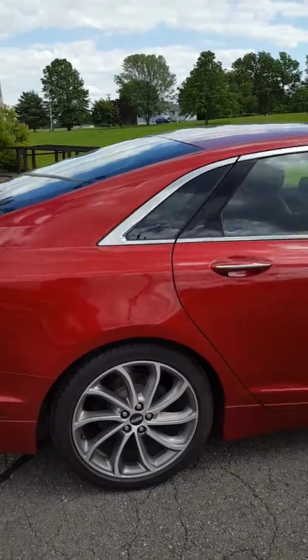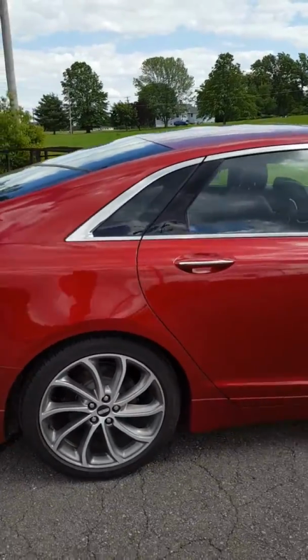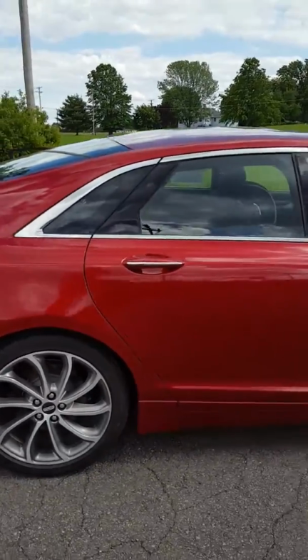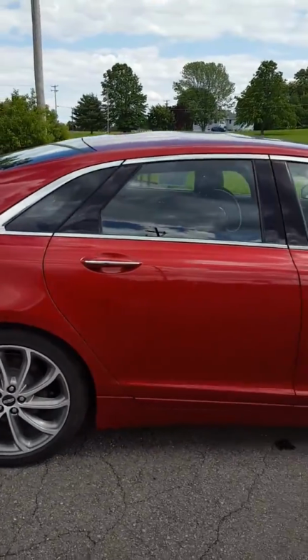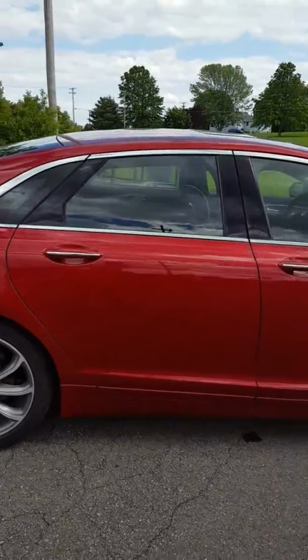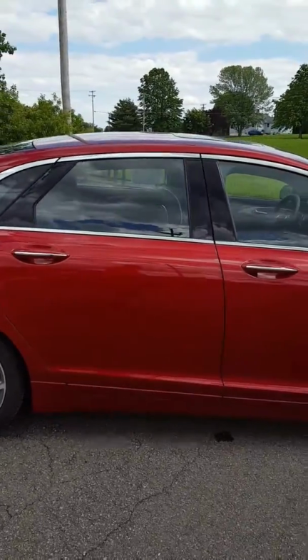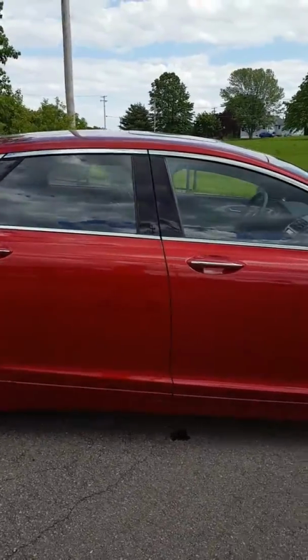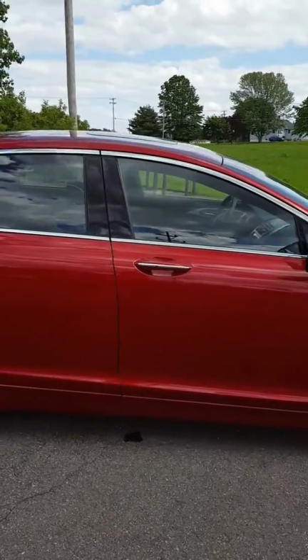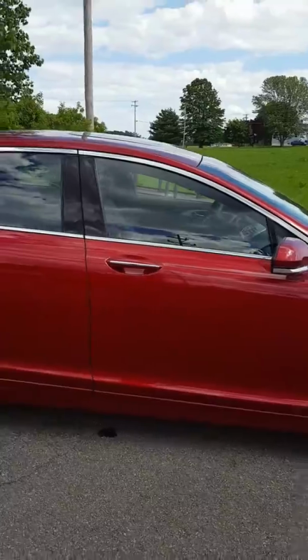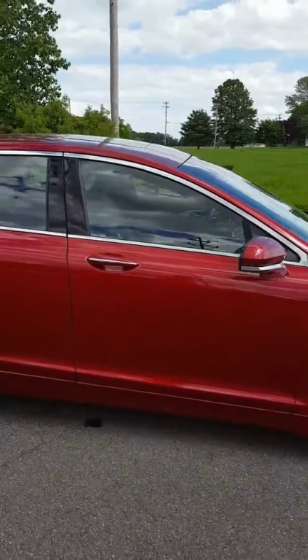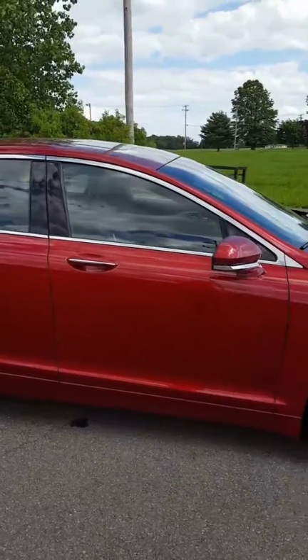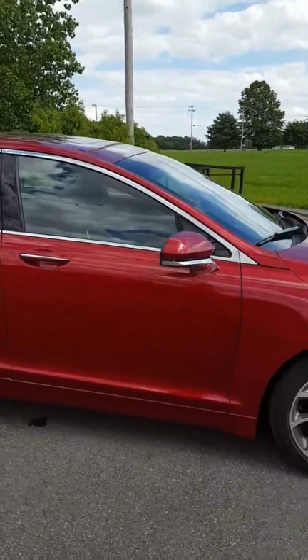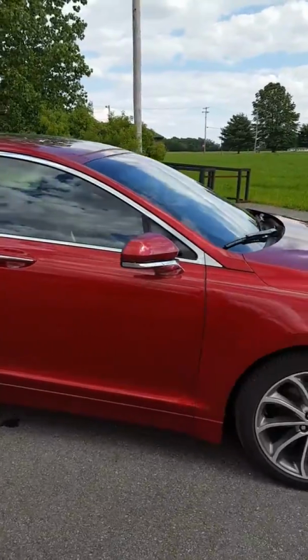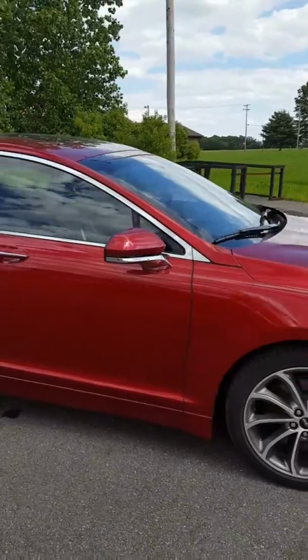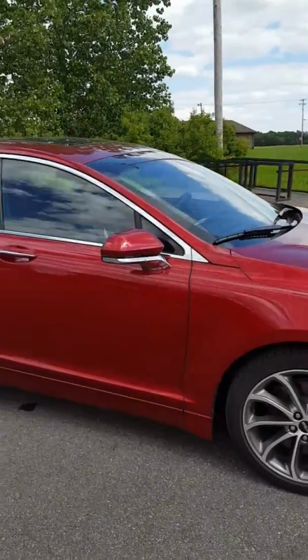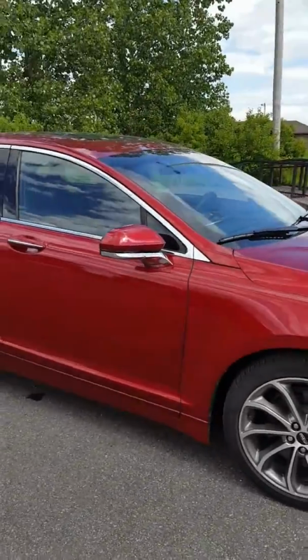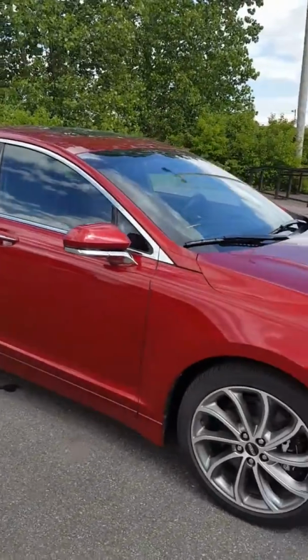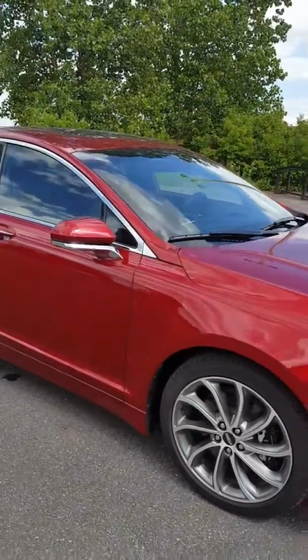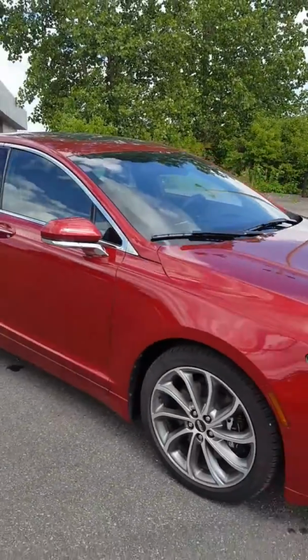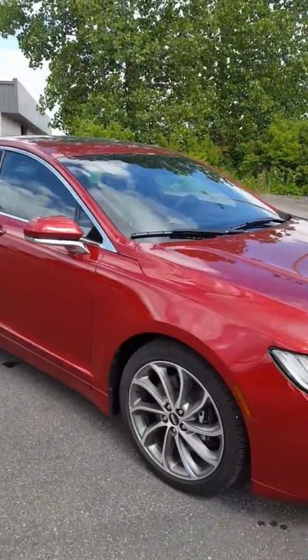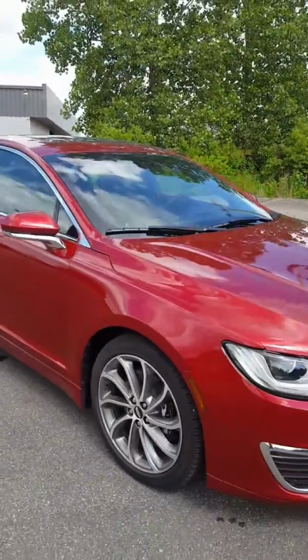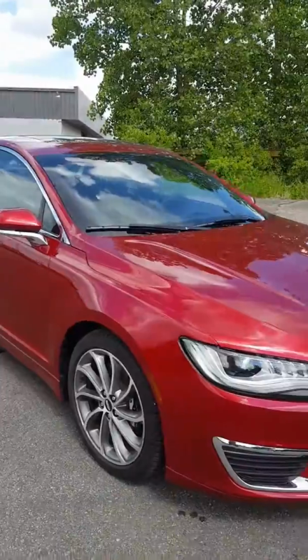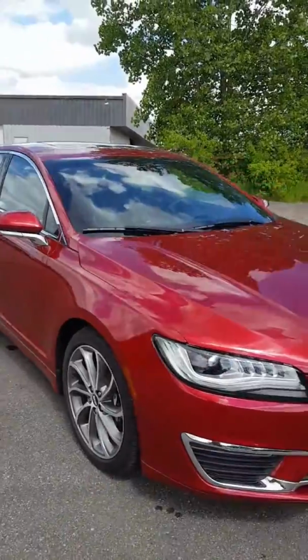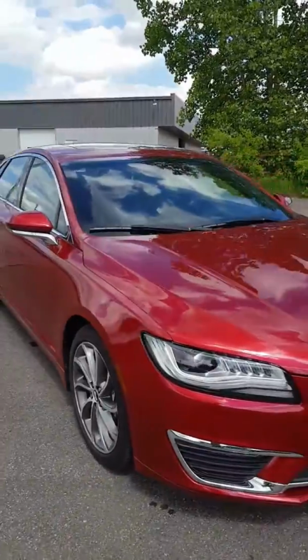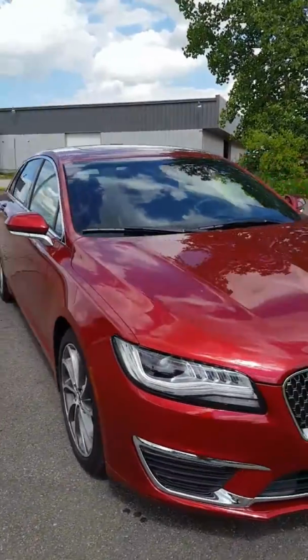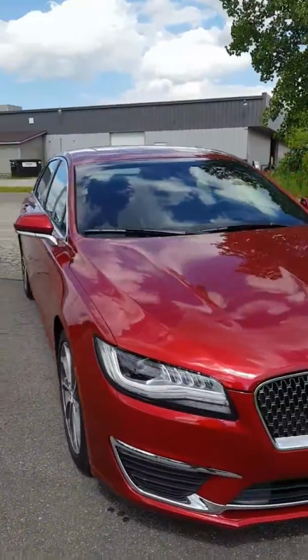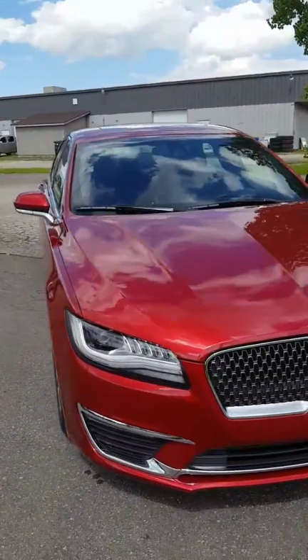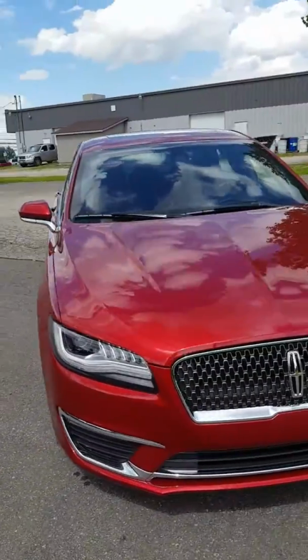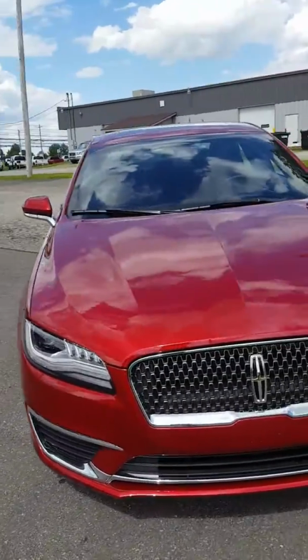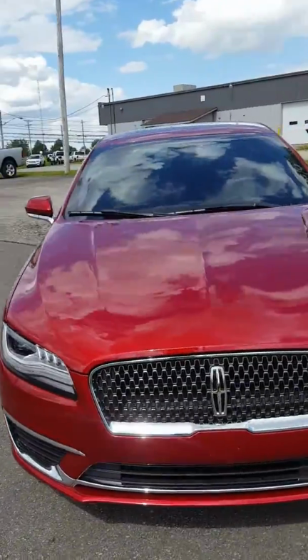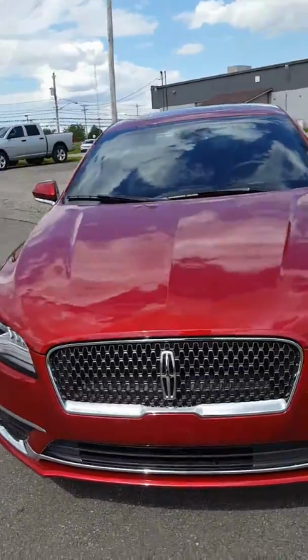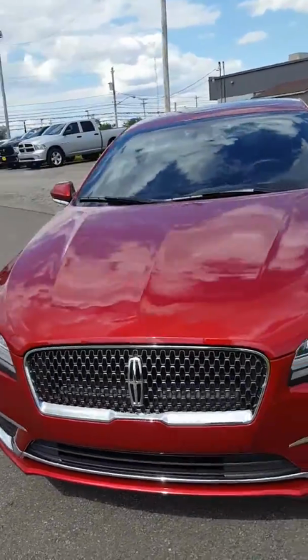I like to do quick videos of these vehicles. Obviously something like this is extremely rare. It is a like-new vehicle — it's an older gentleman that had it. So you are getting a true value here.